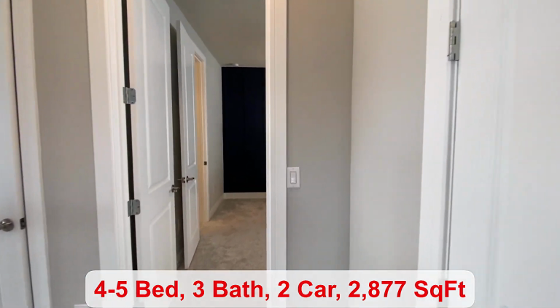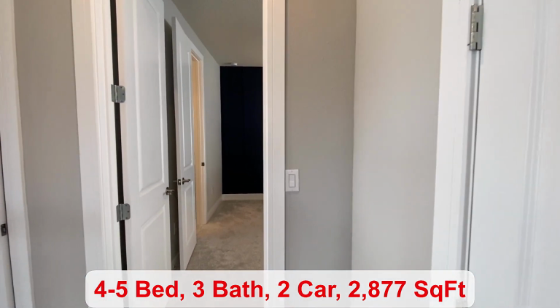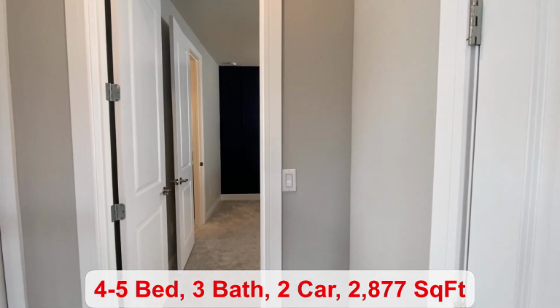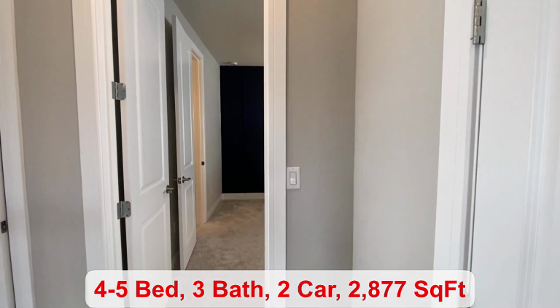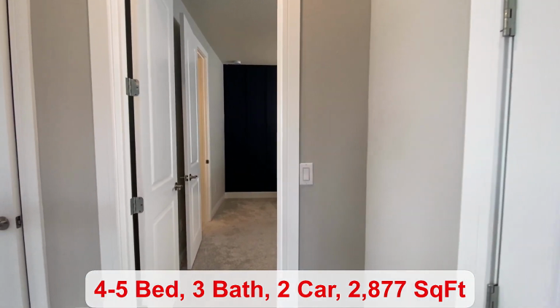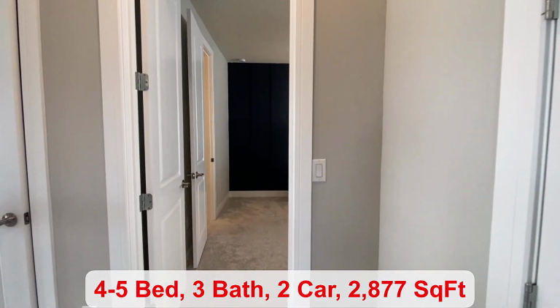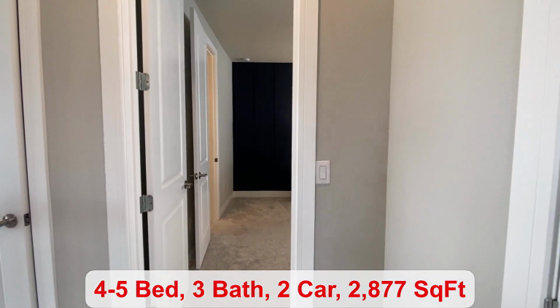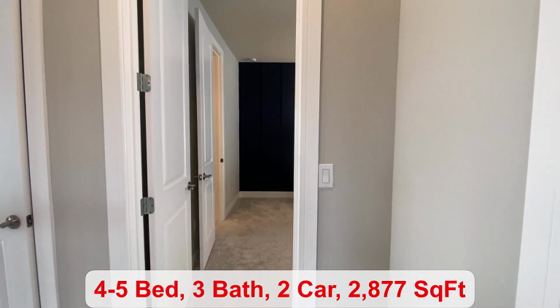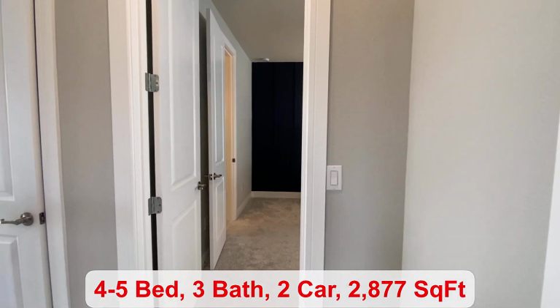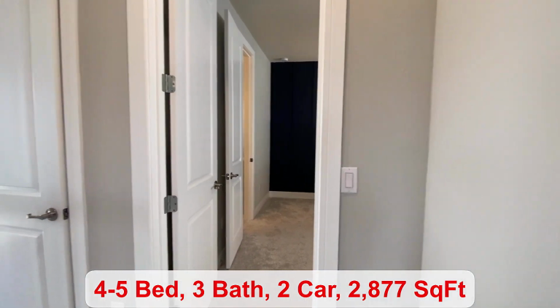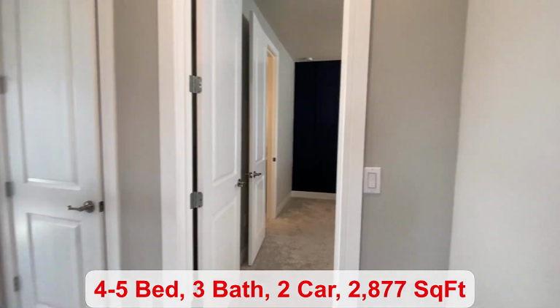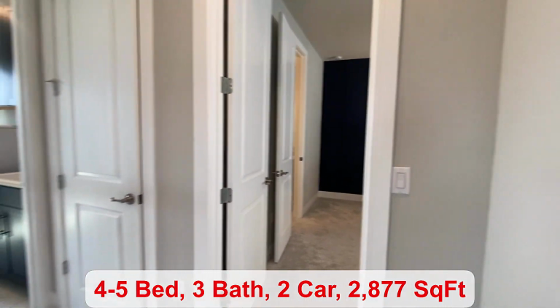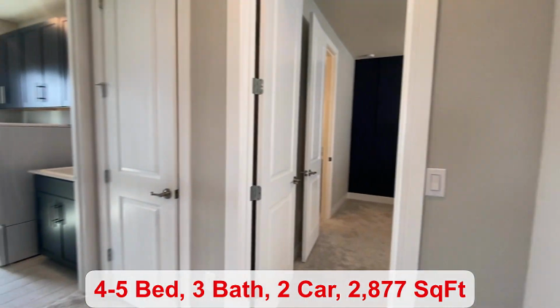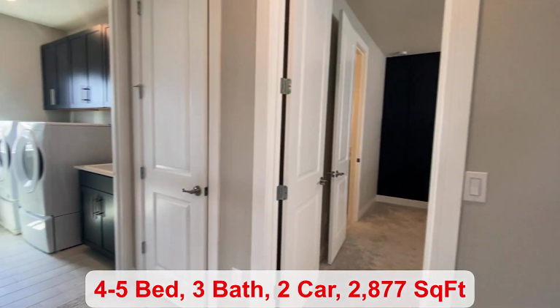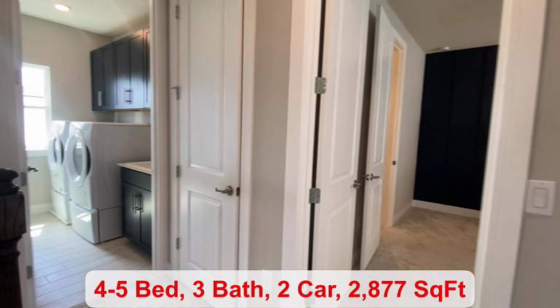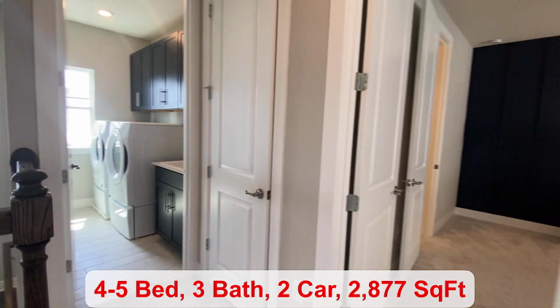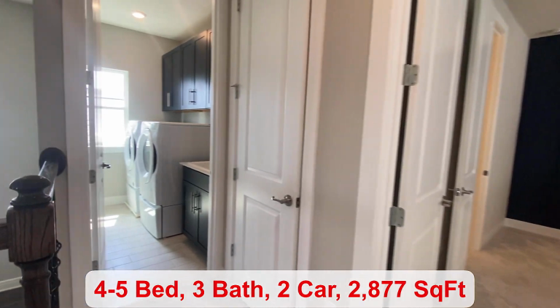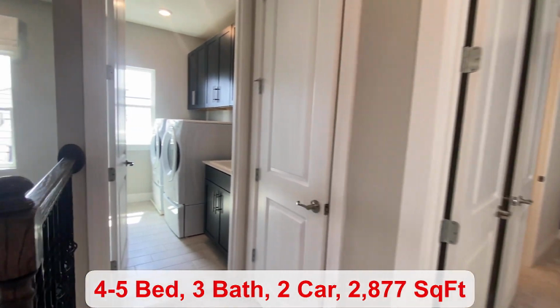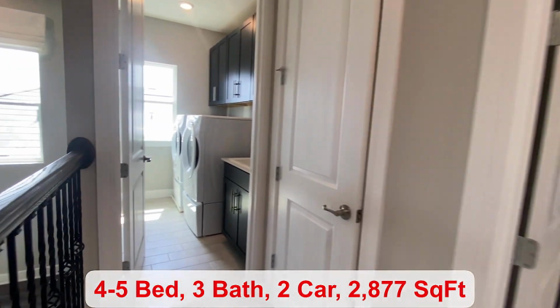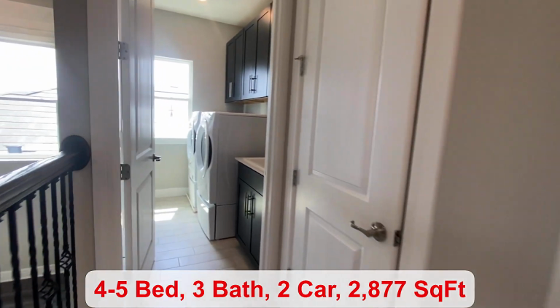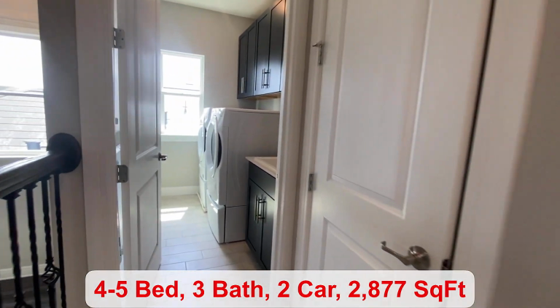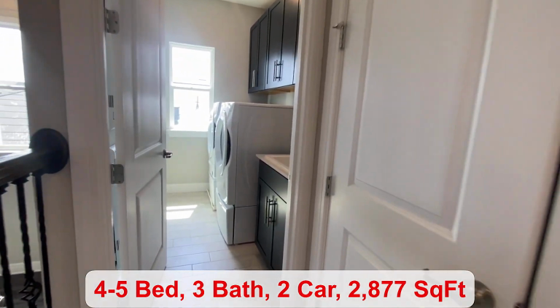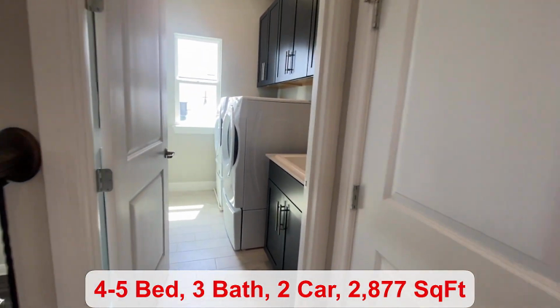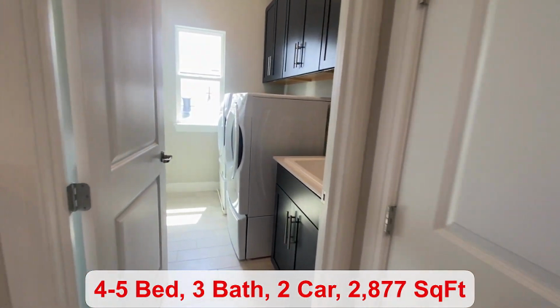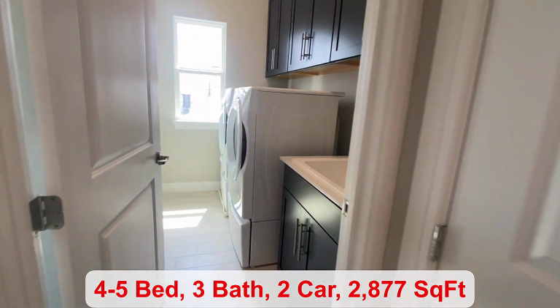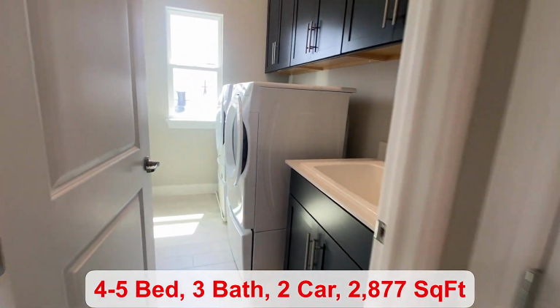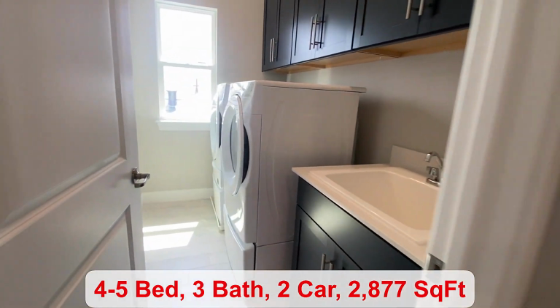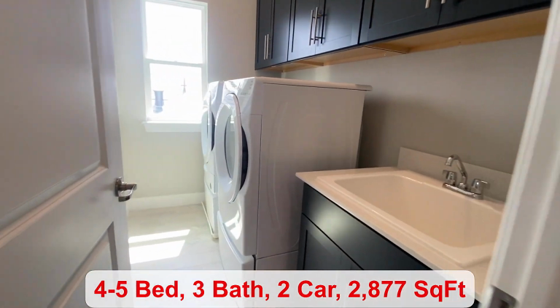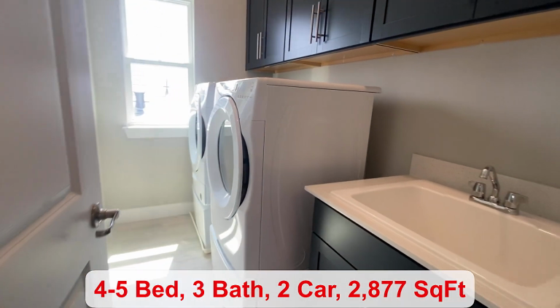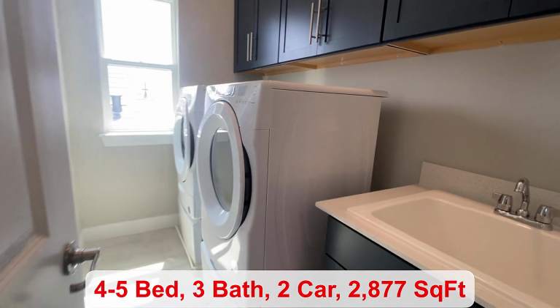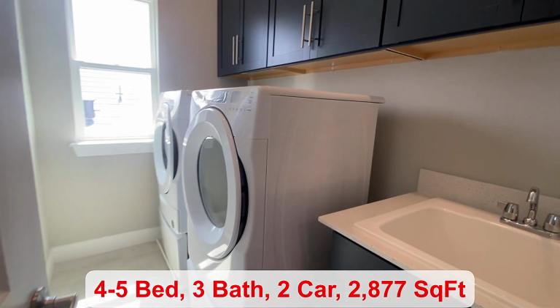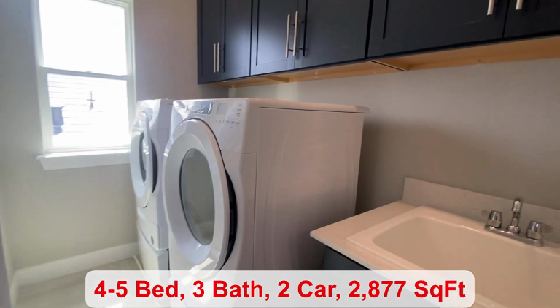The laundry room is located on the second floor. You have a nice window in here providing natural light.